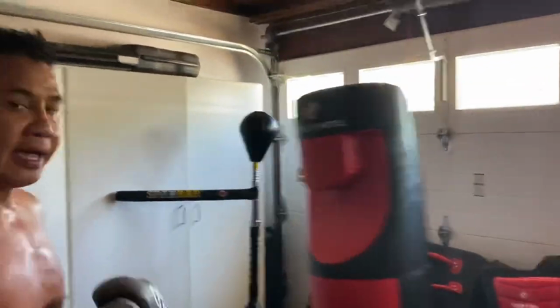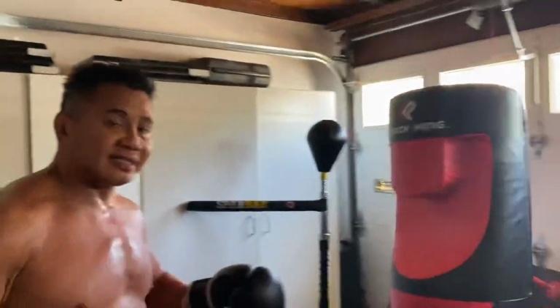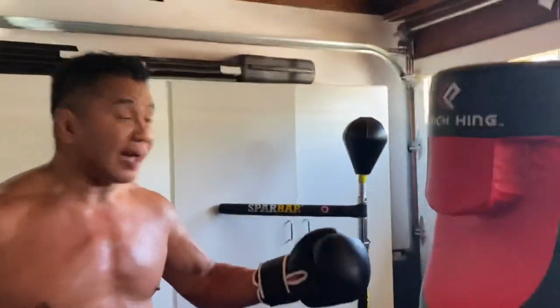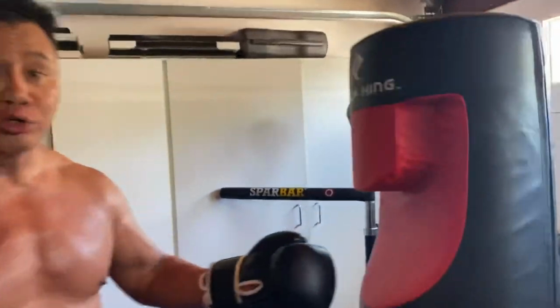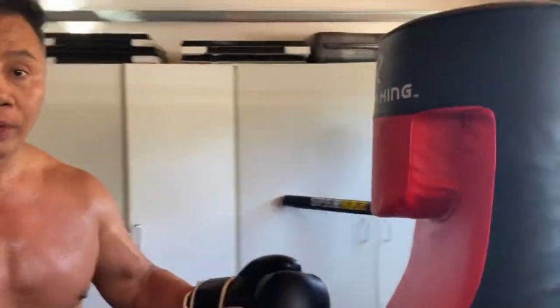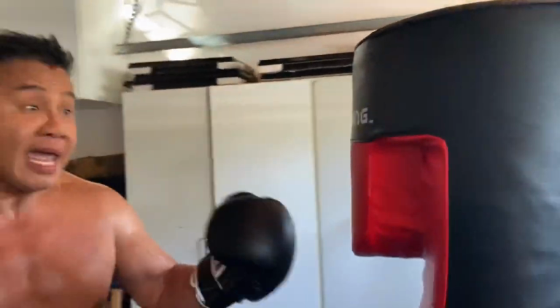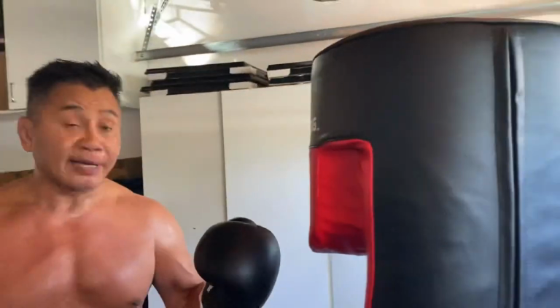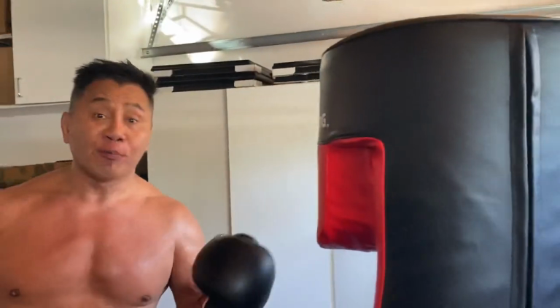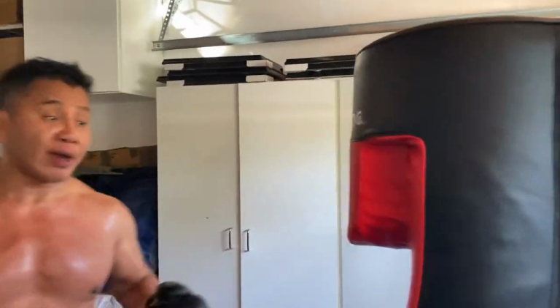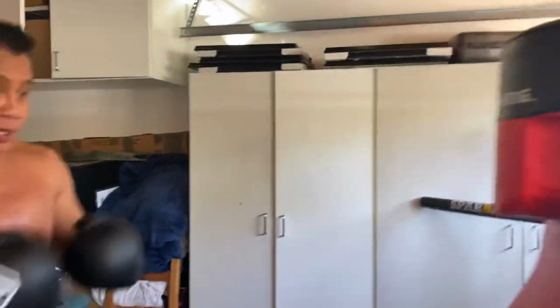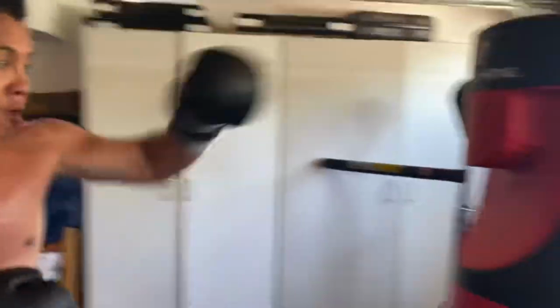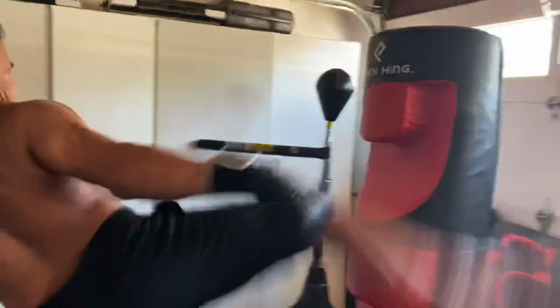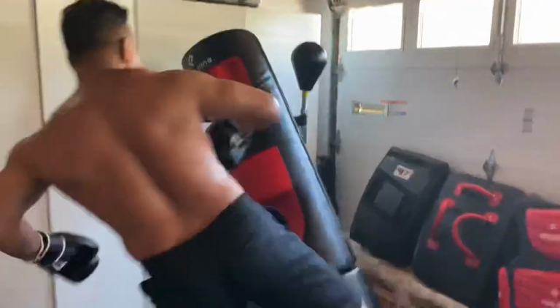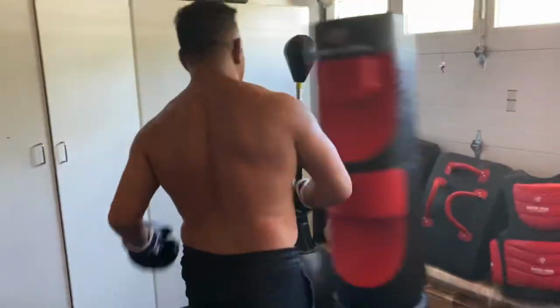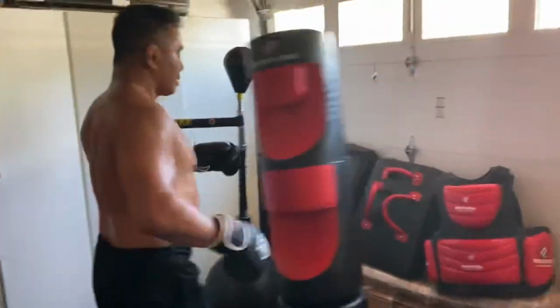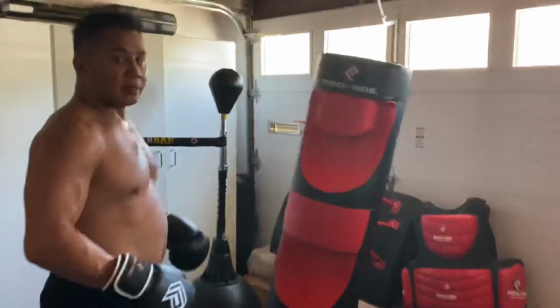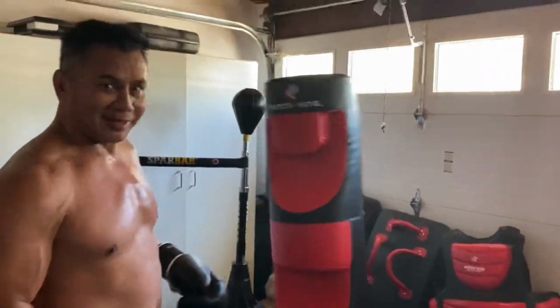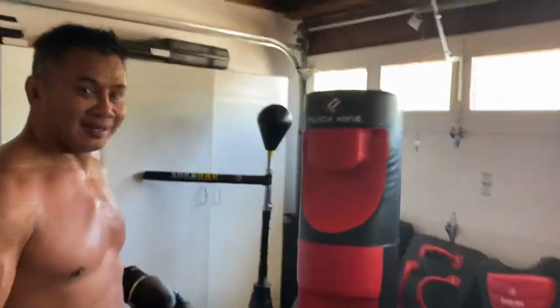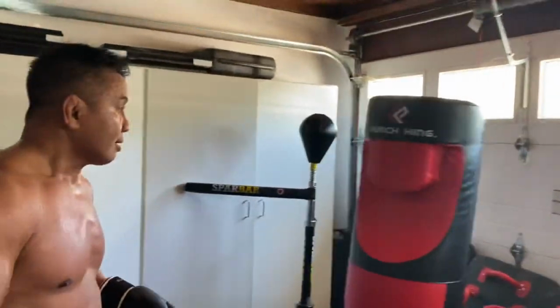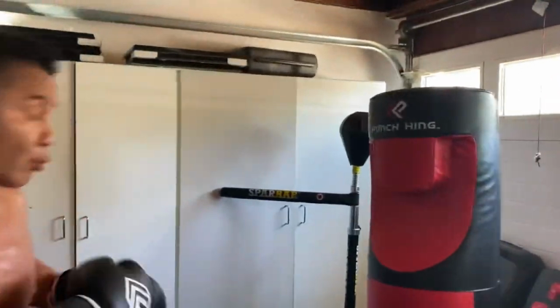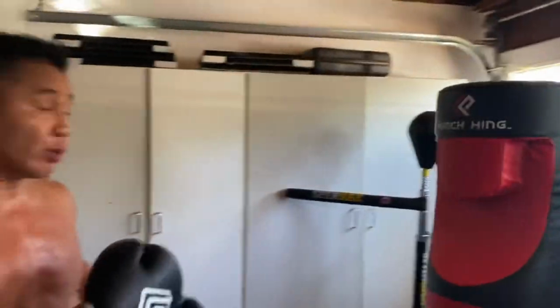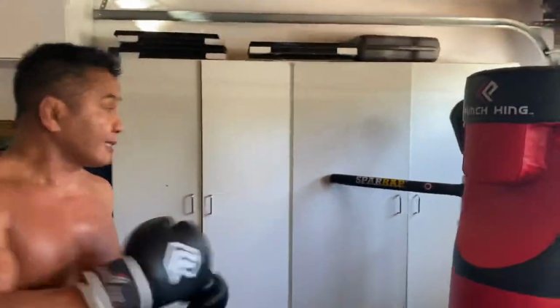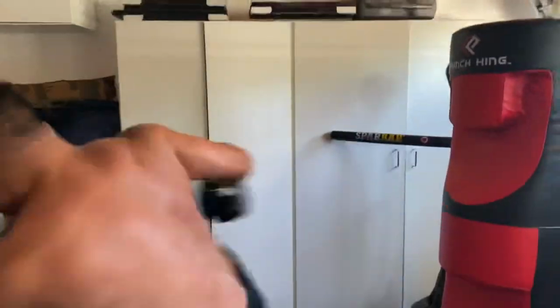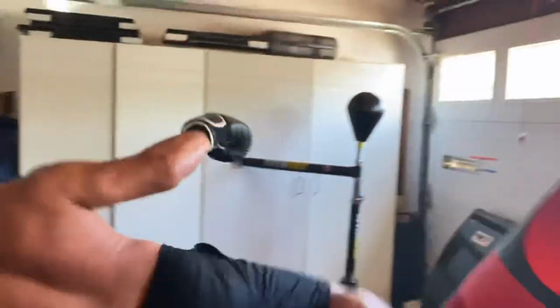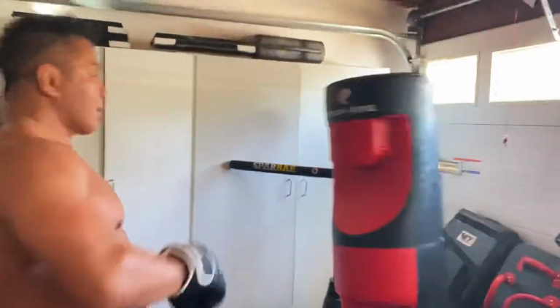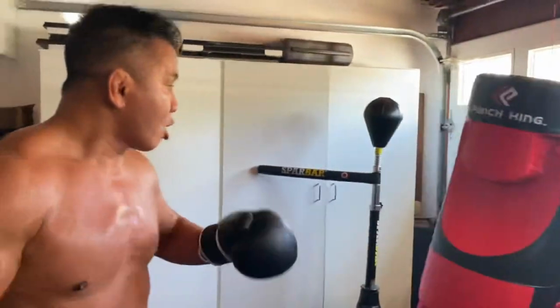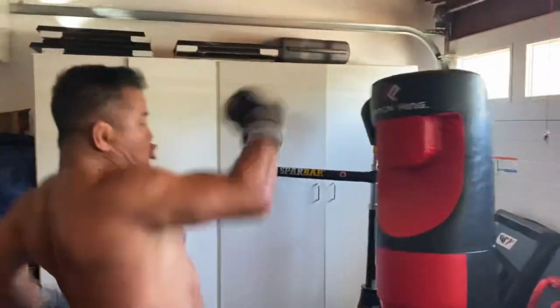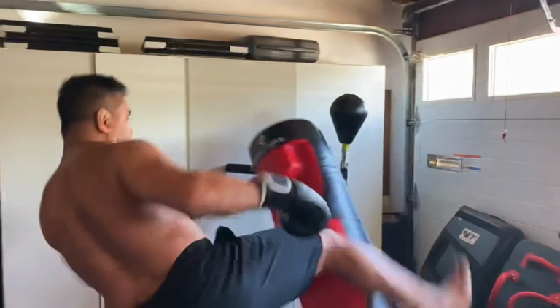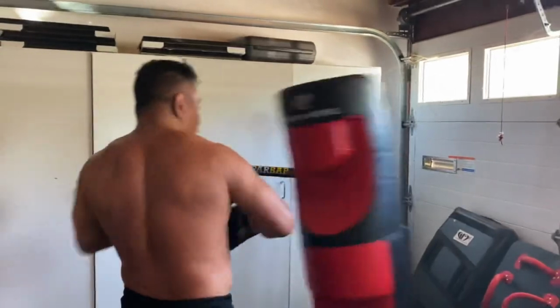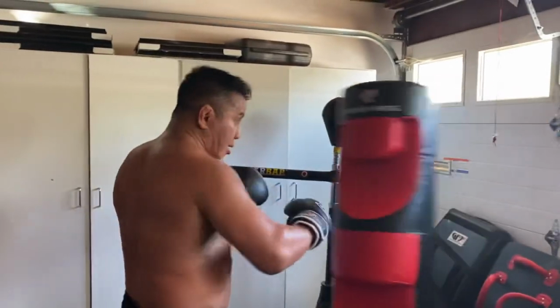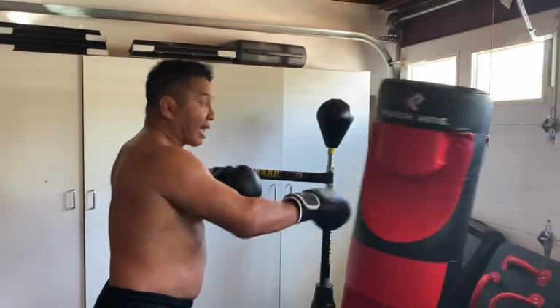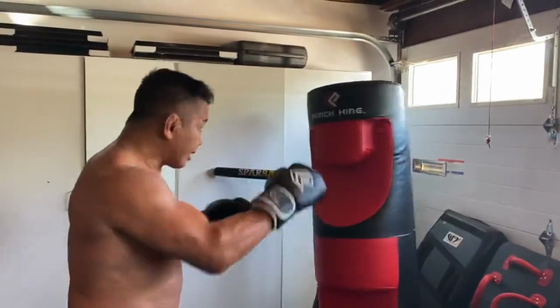As you can see, the bag's very durable. It can take my full power roundhouse. We can do wheel kicks and angles.